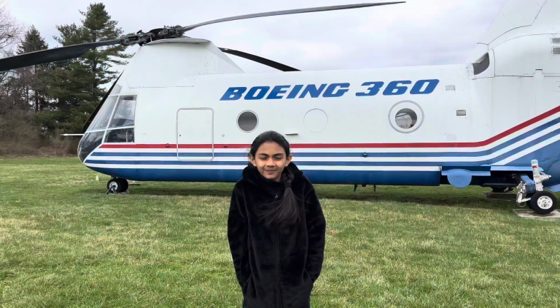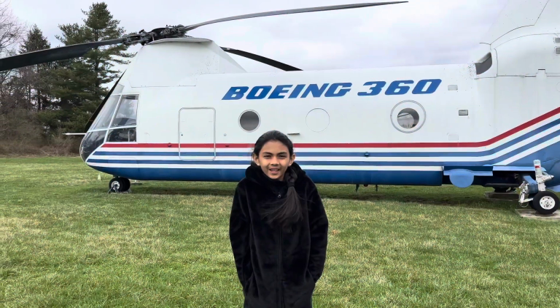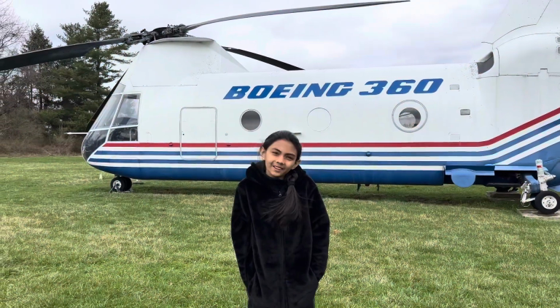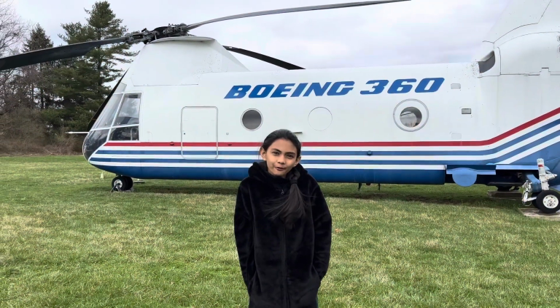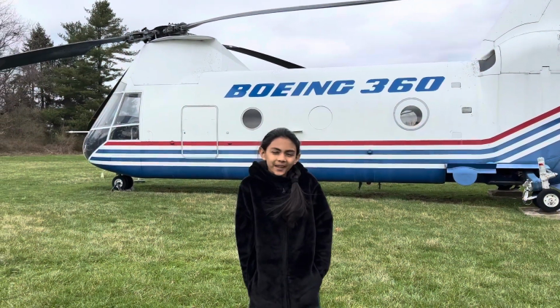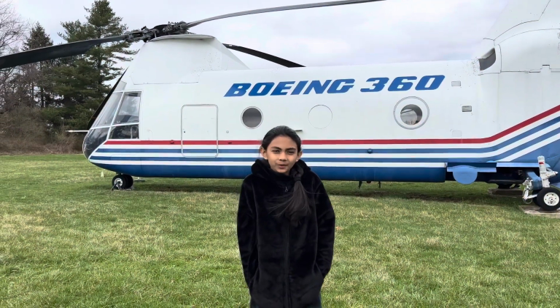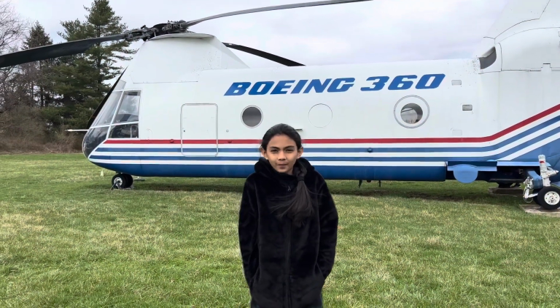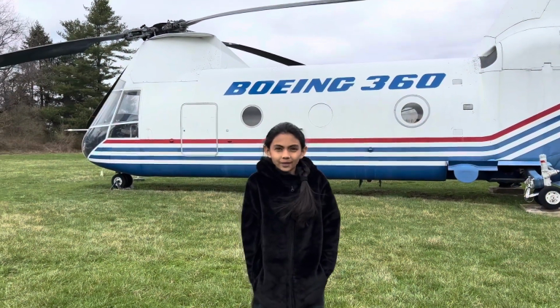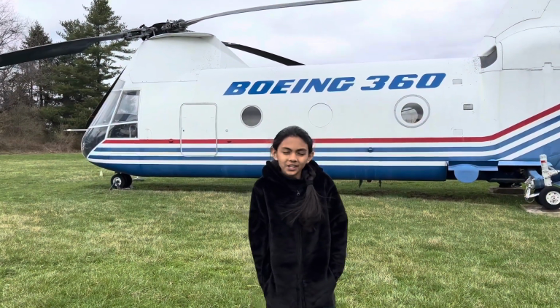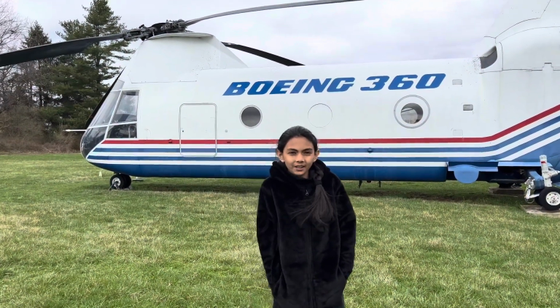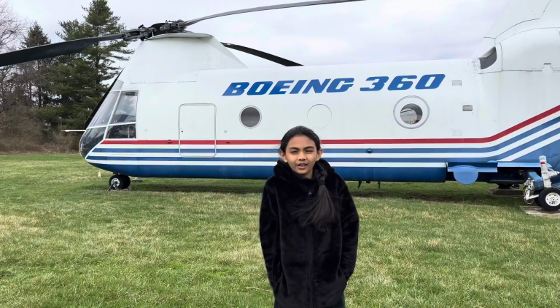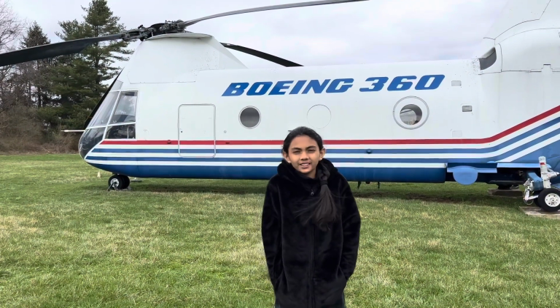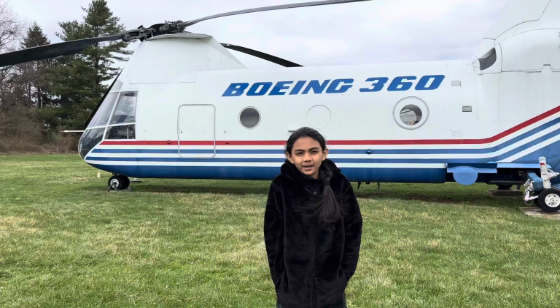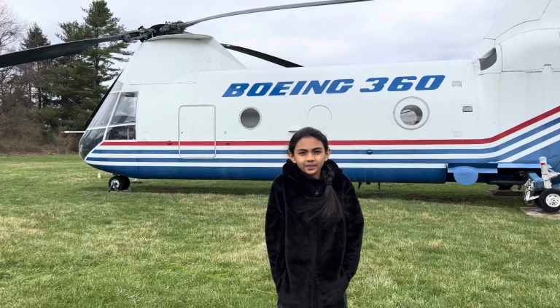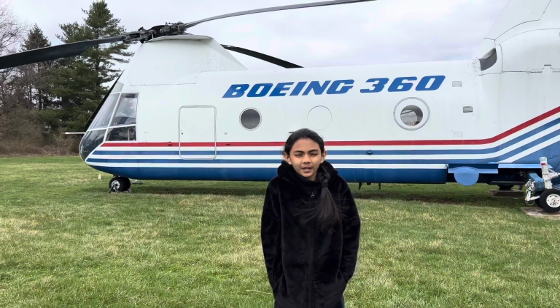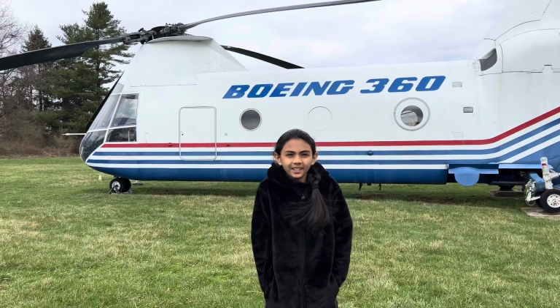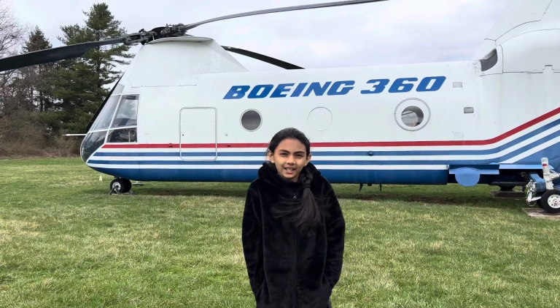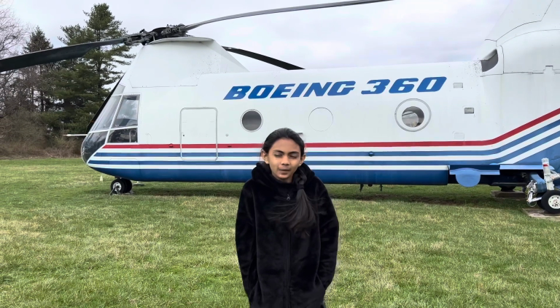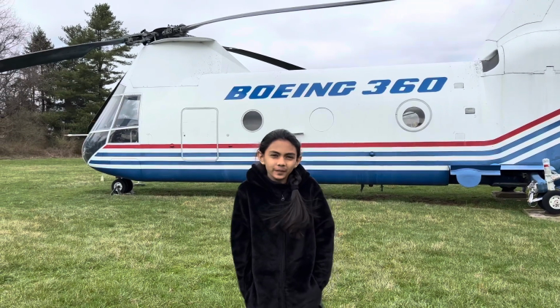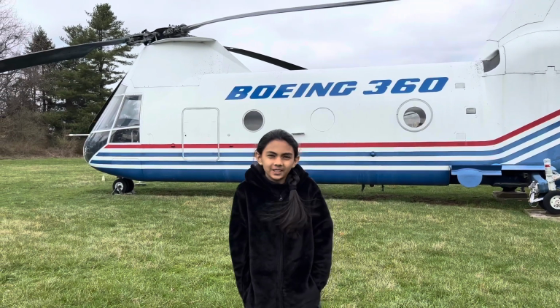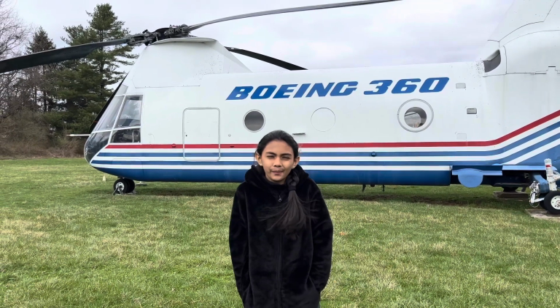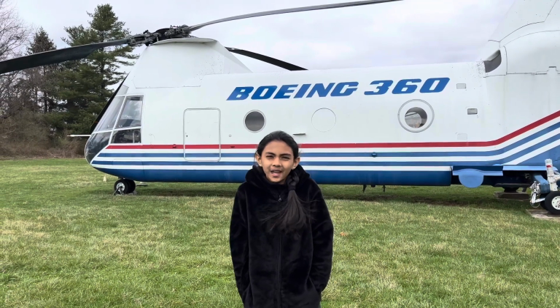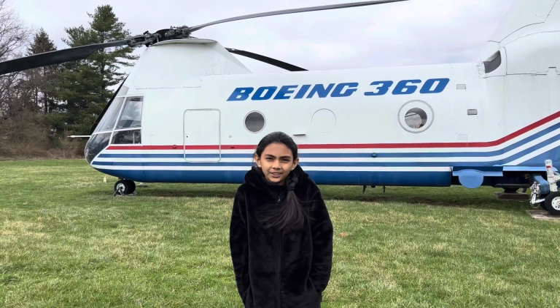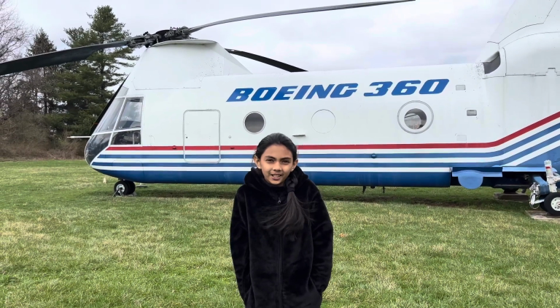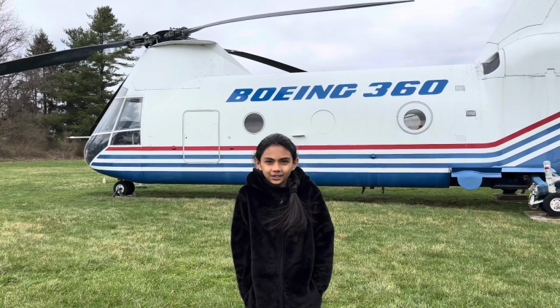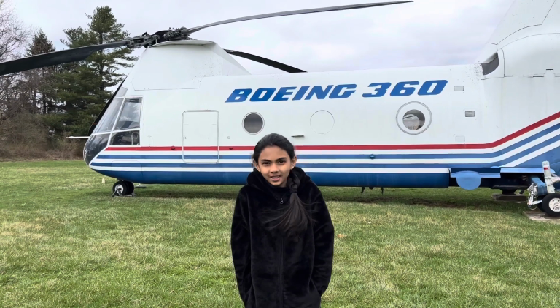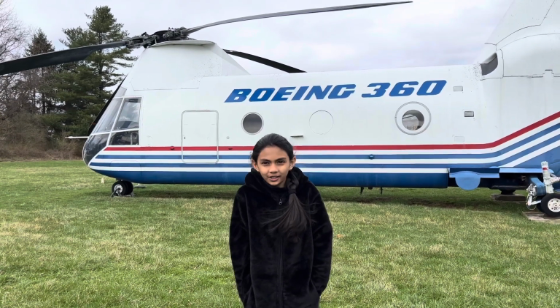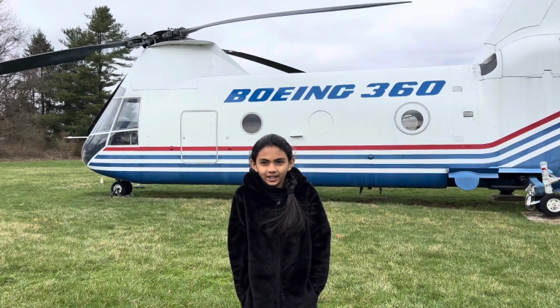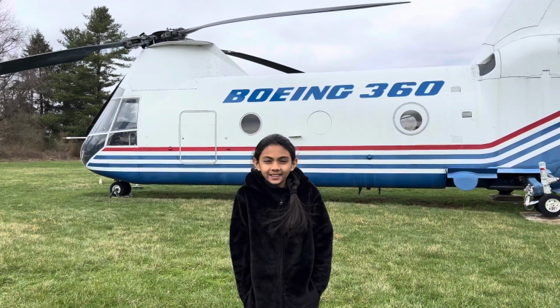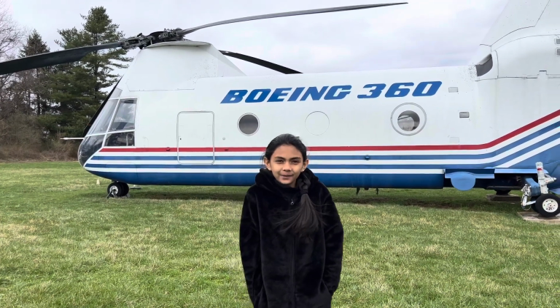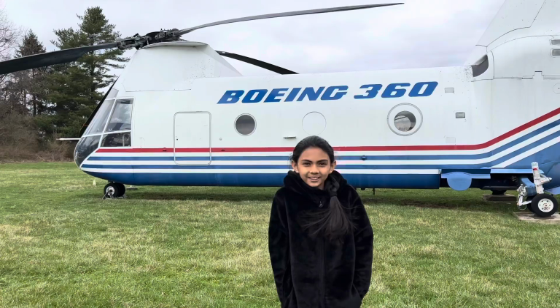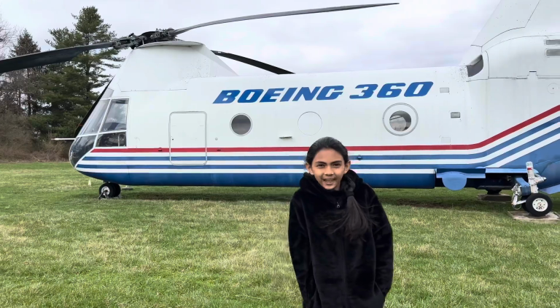Hello friends! Welcome back to my channel! Today we're at the American Helicopter Museum and Educational Center. Let's see what's inside!